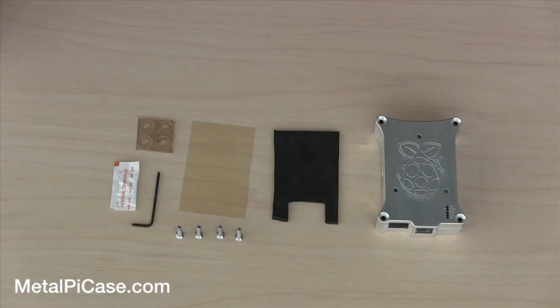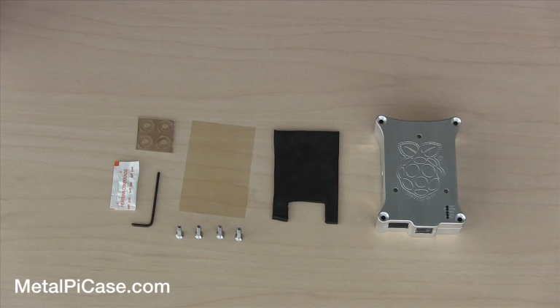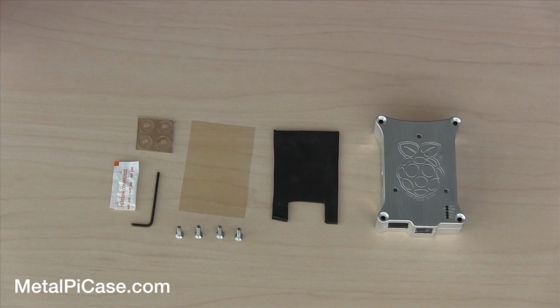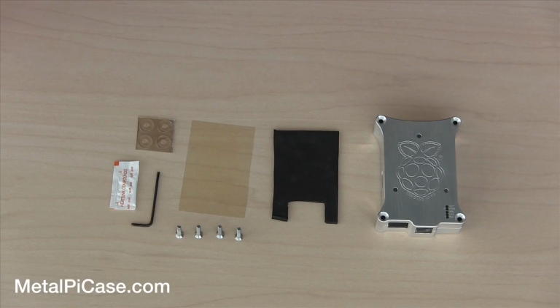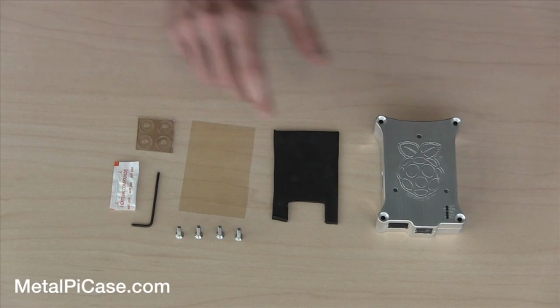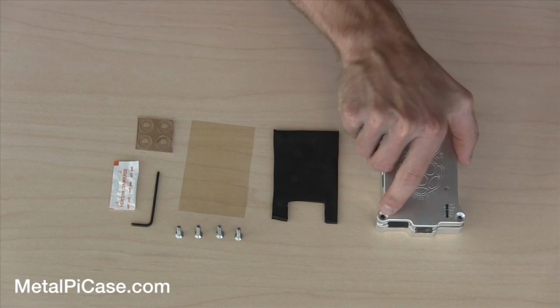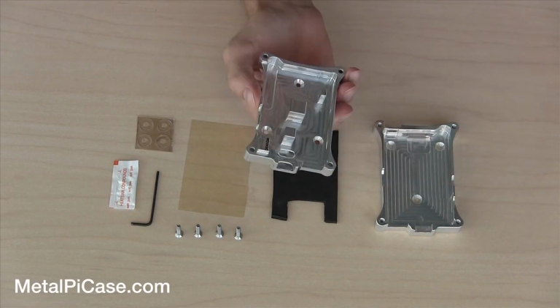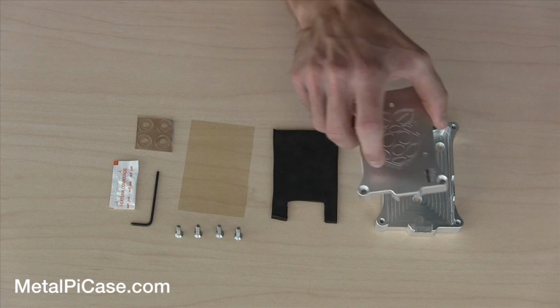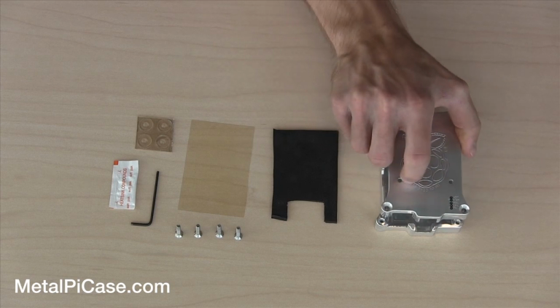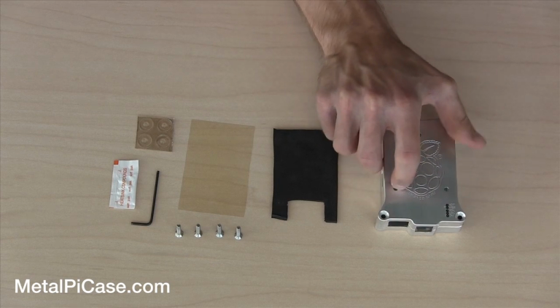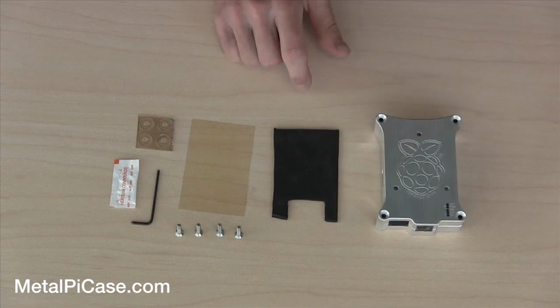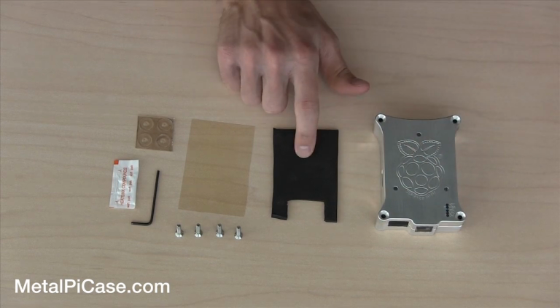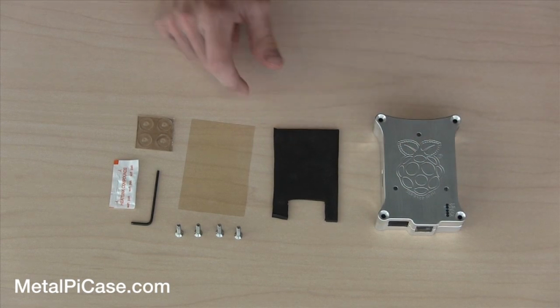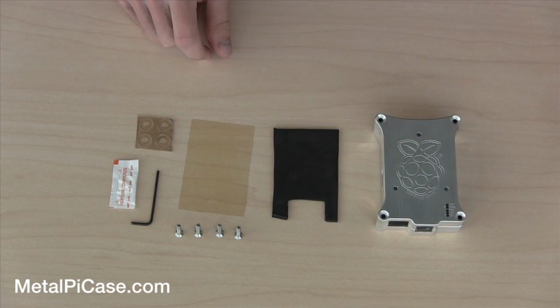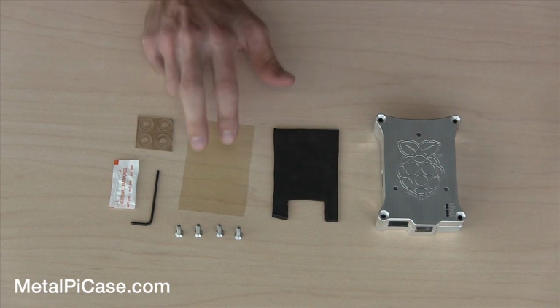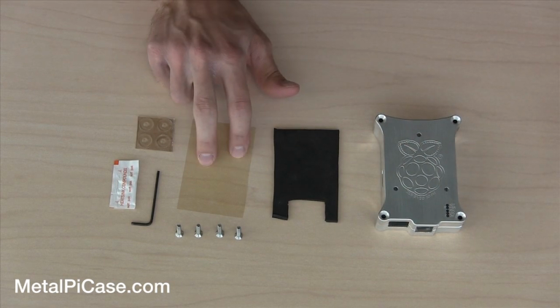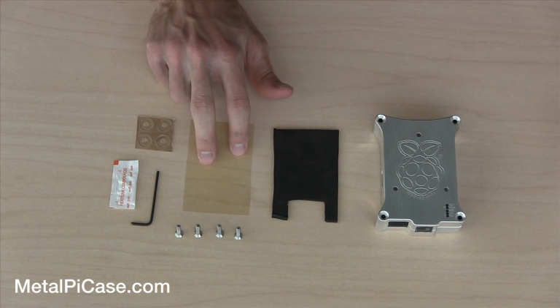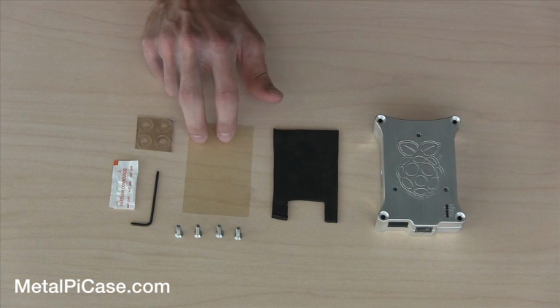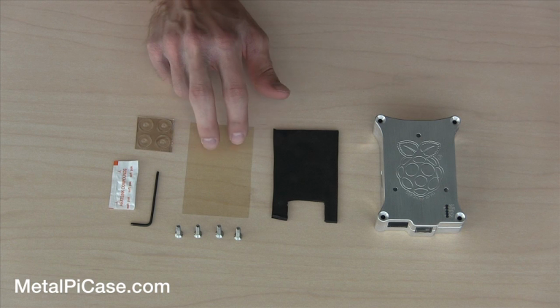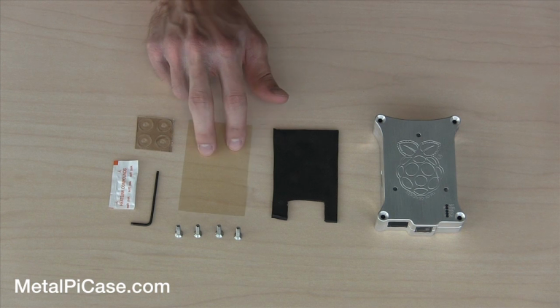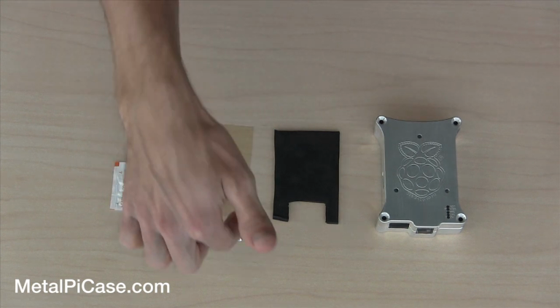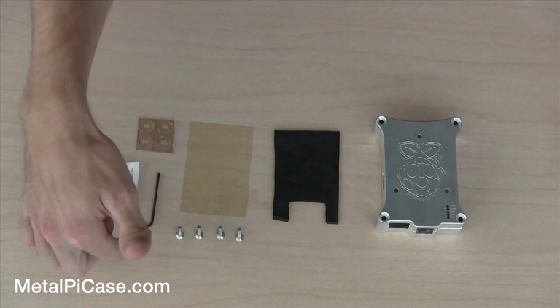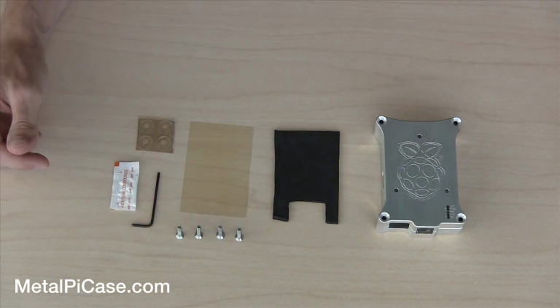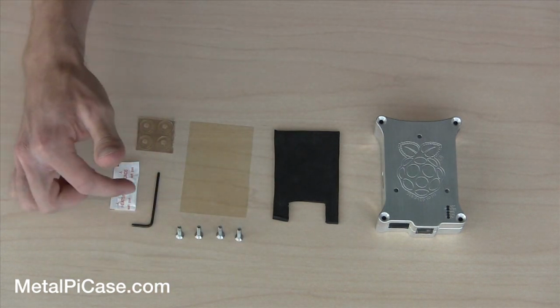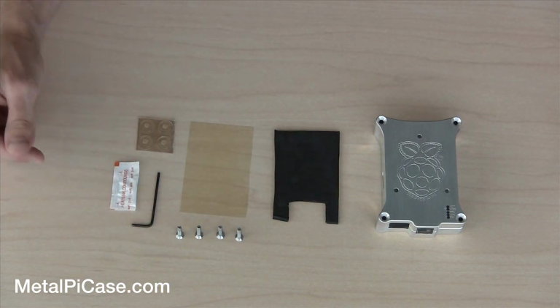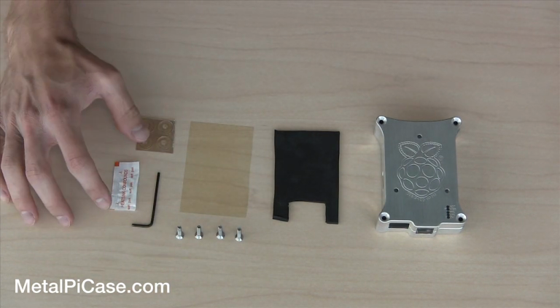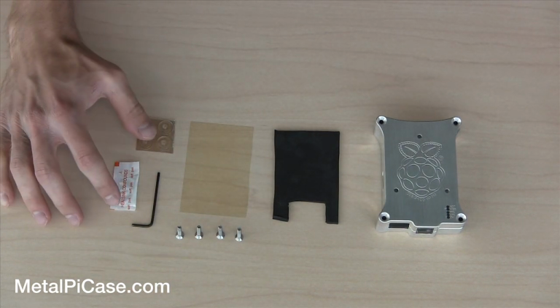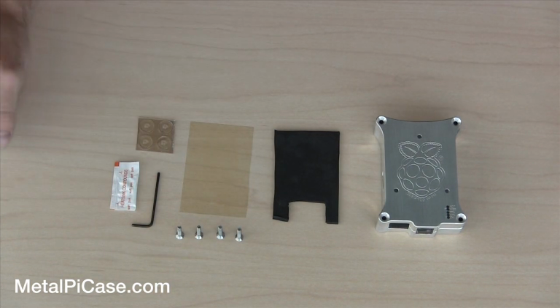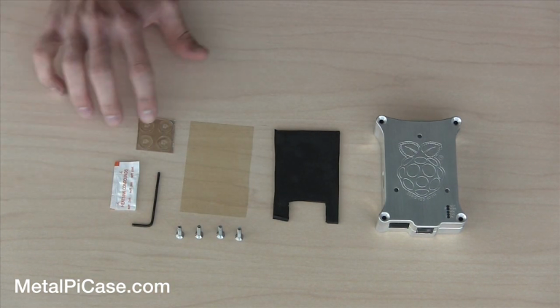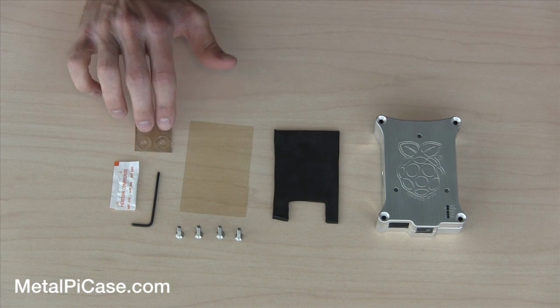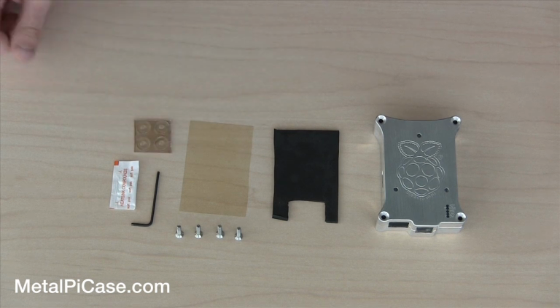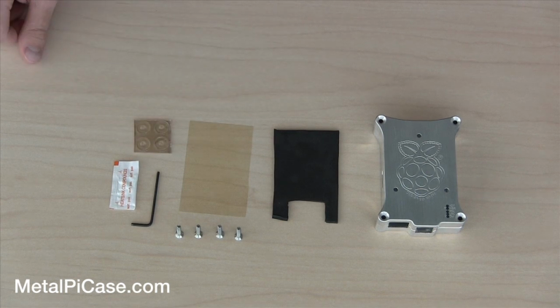So when you order on the site, this is everything you'll get. You'll get the two halves of your Raspberry Pi case, the neoprene riser, your insulating plastic piece, your four screws, your allen wrench, heat sink compound, and your four rubber feet.